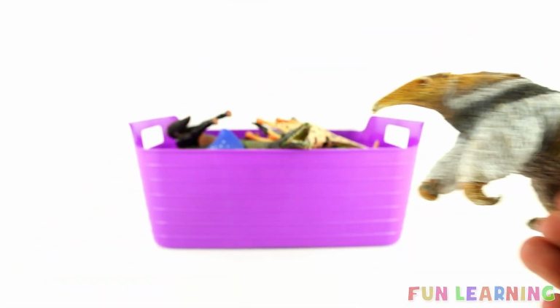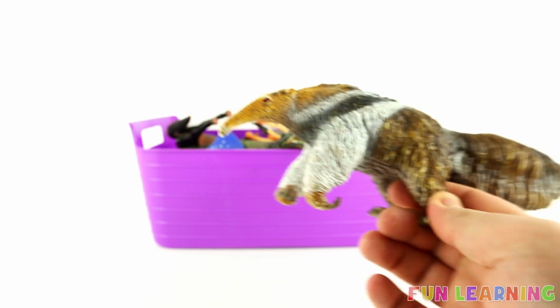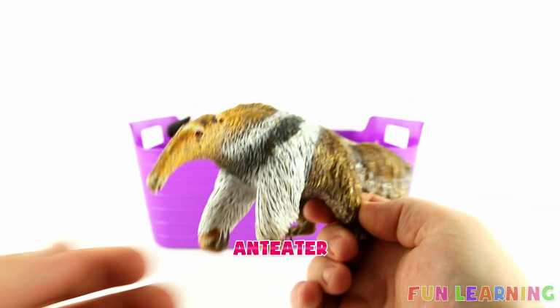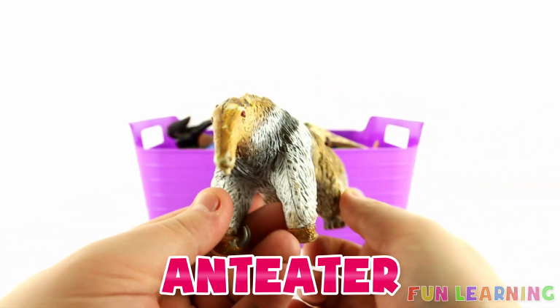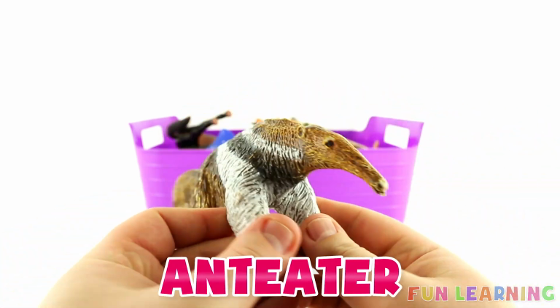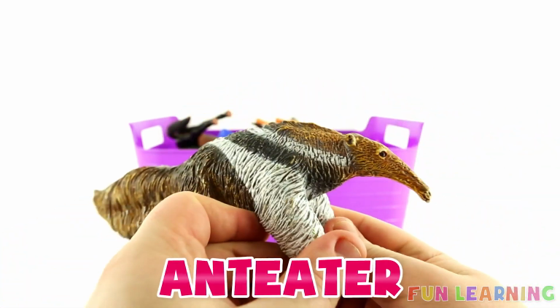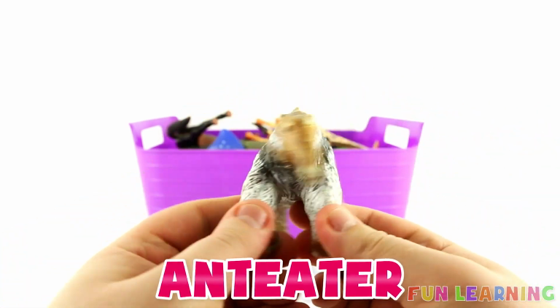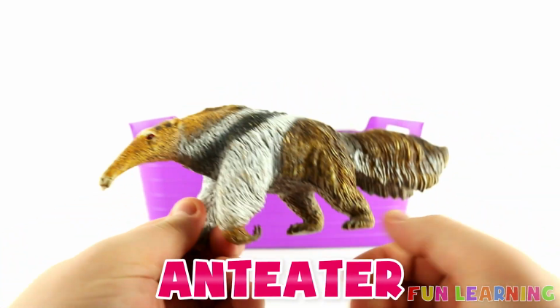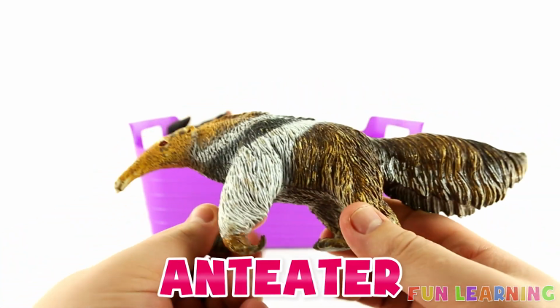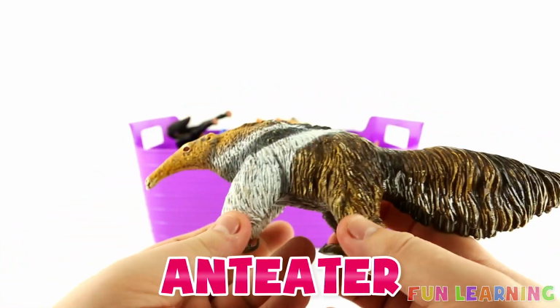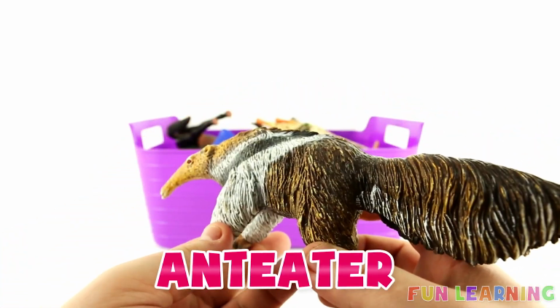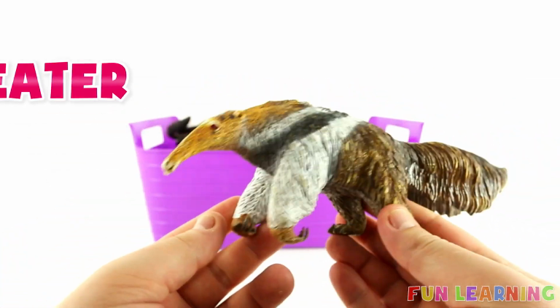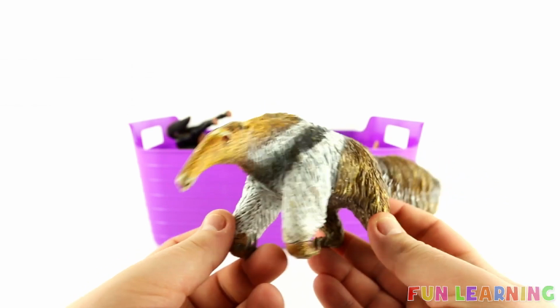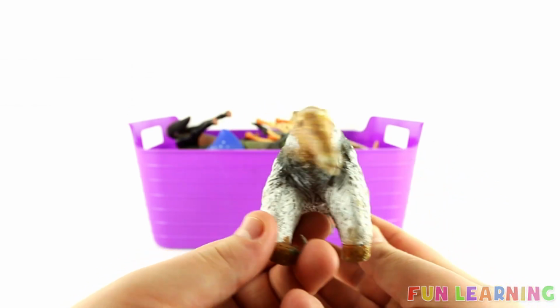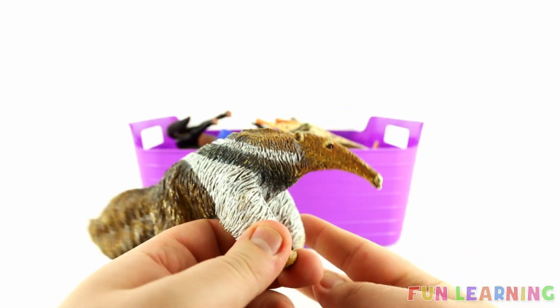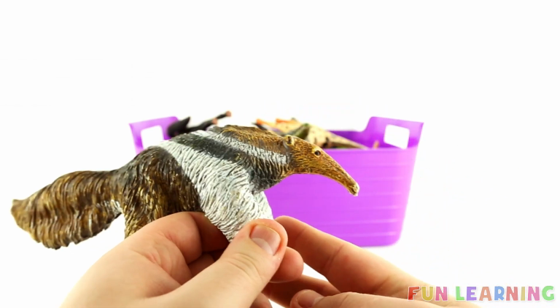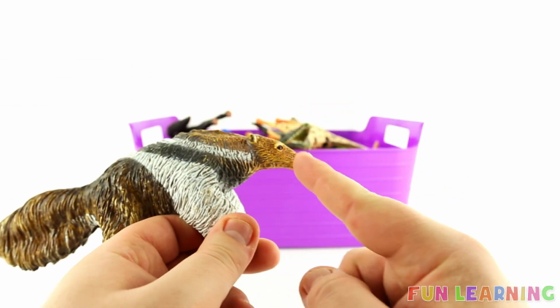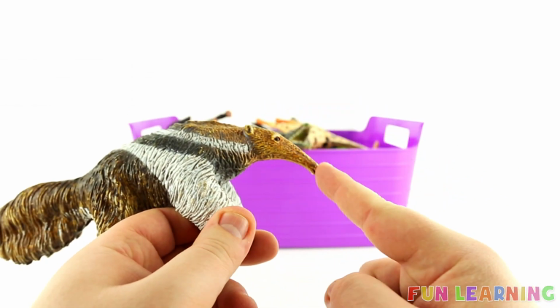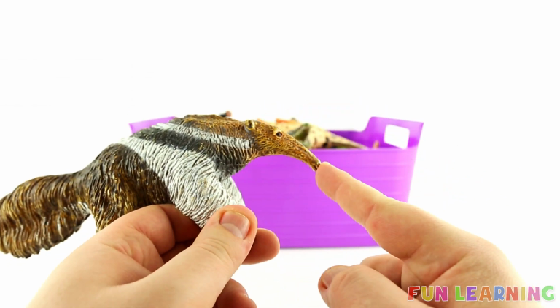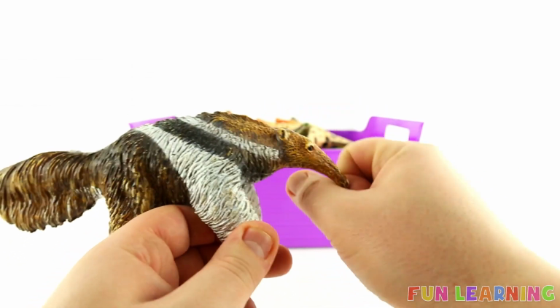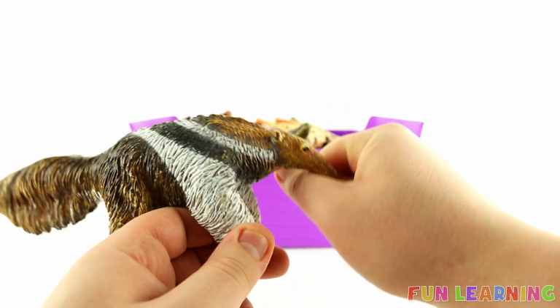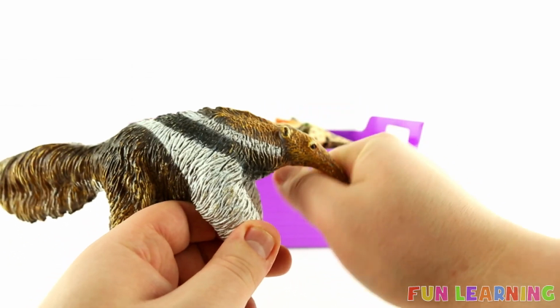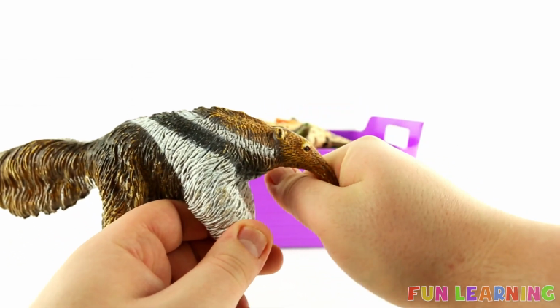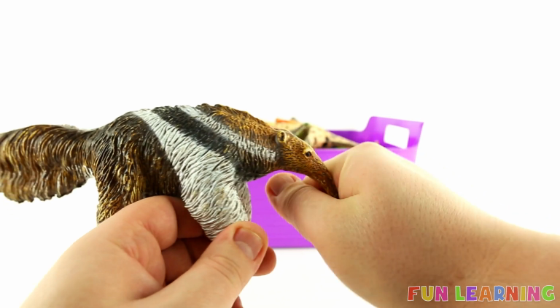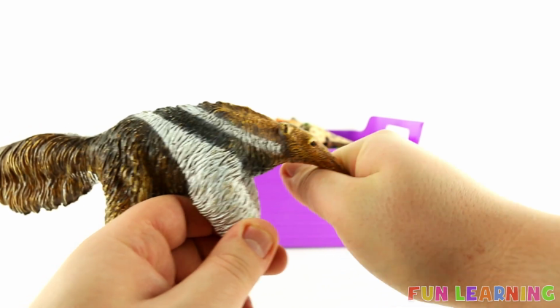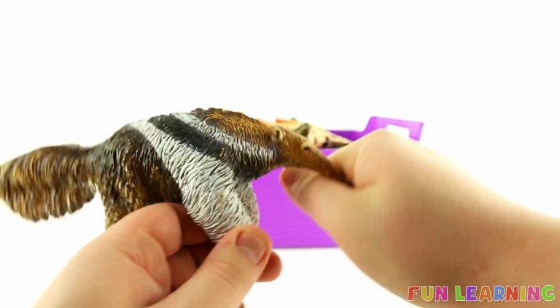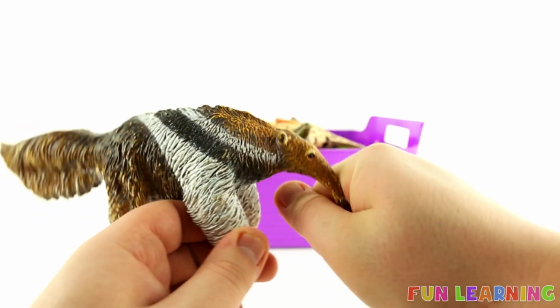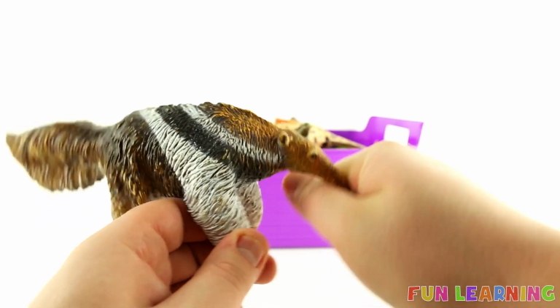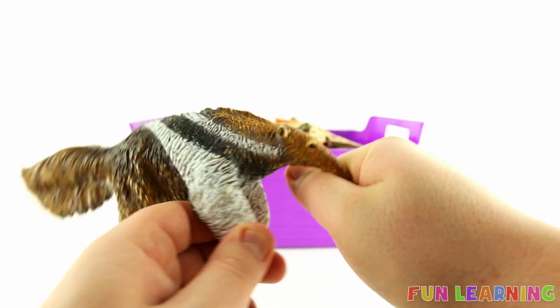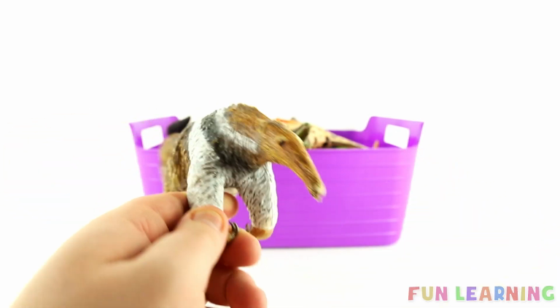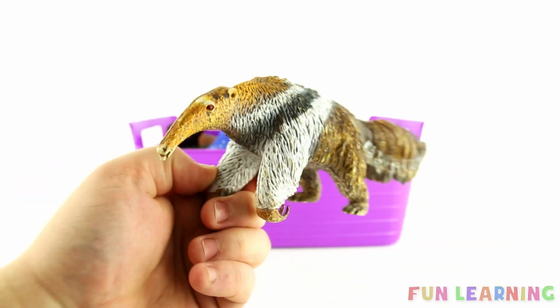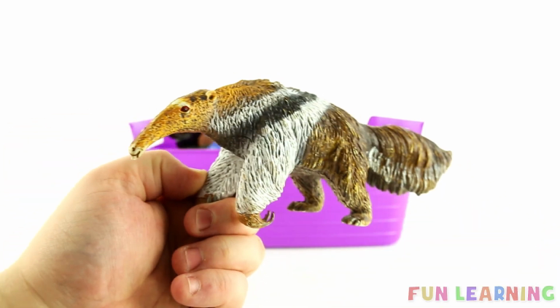A is for Anteater. Can you say Anteater too? Anteater. The letter A. Anteaters have very long snouts so they can eat their ants. Food from the mounds — yum yum yum, dinner dinner dinner. An Anteater.